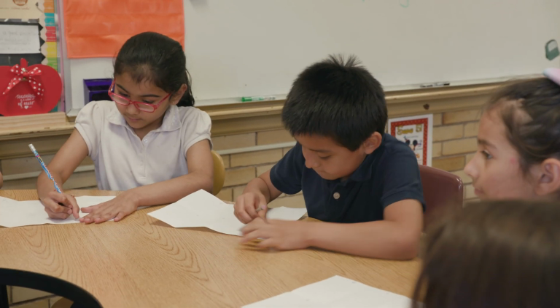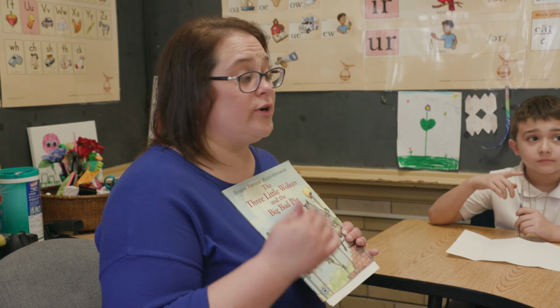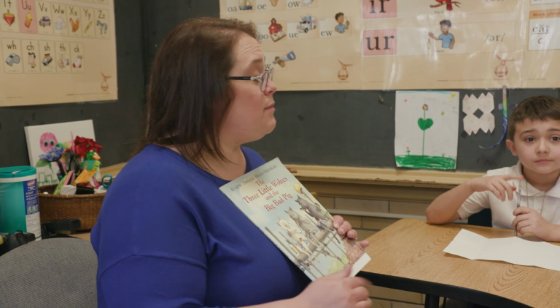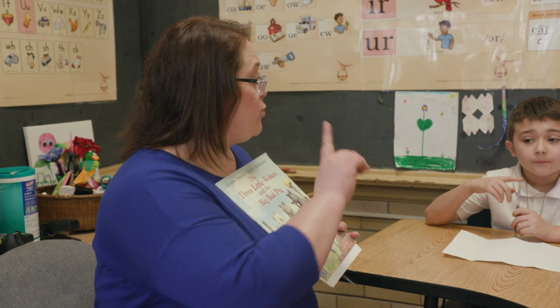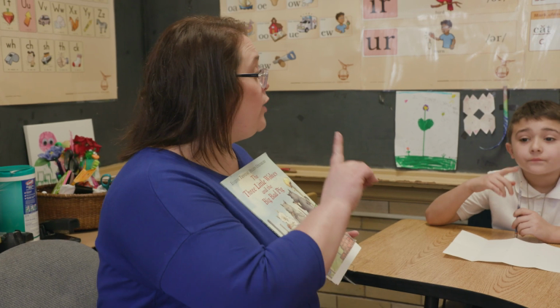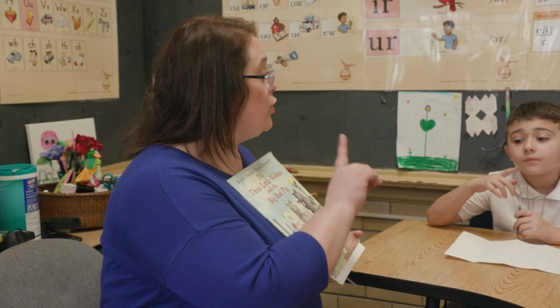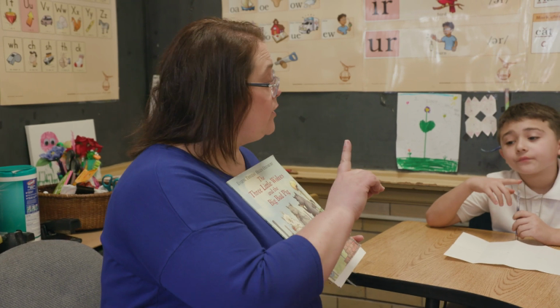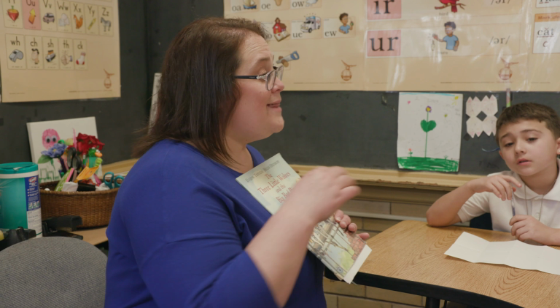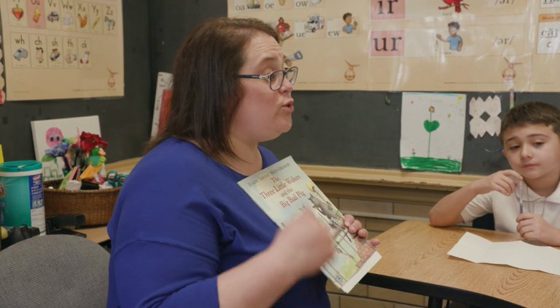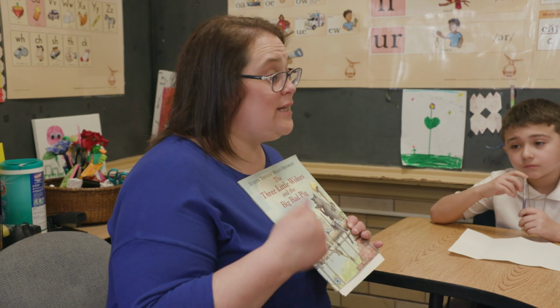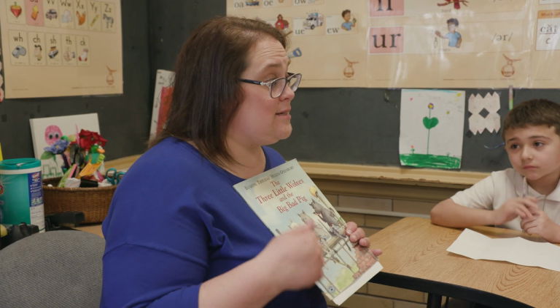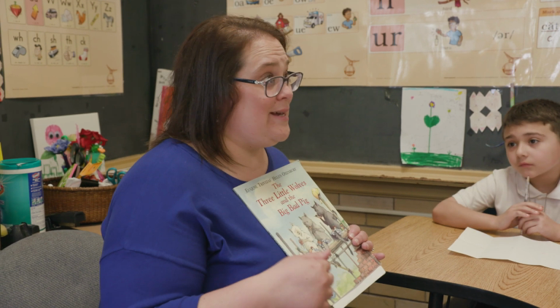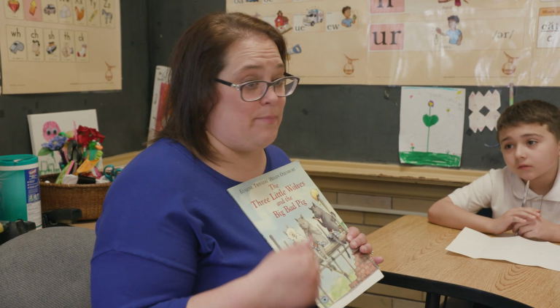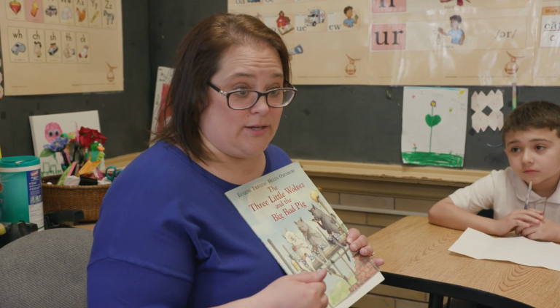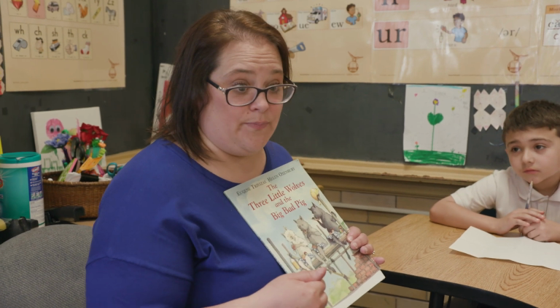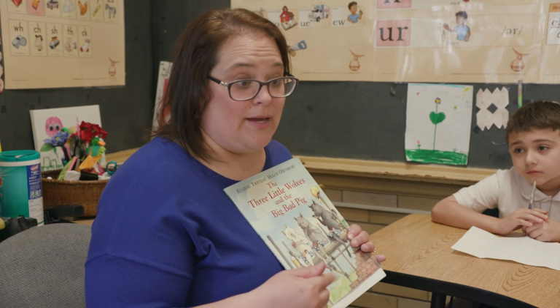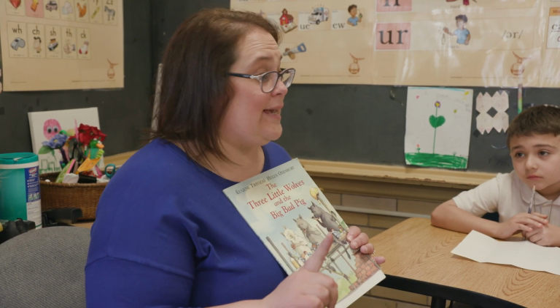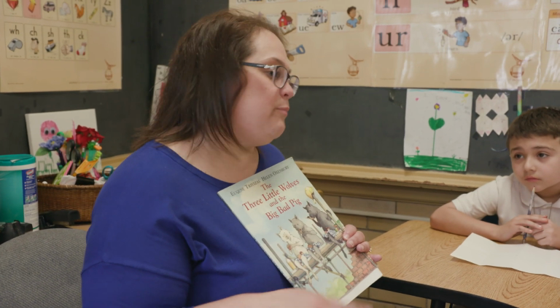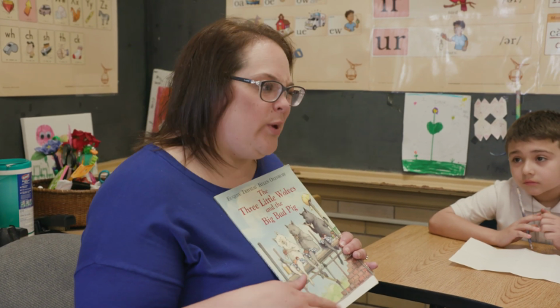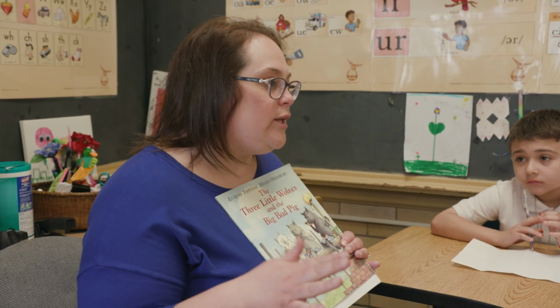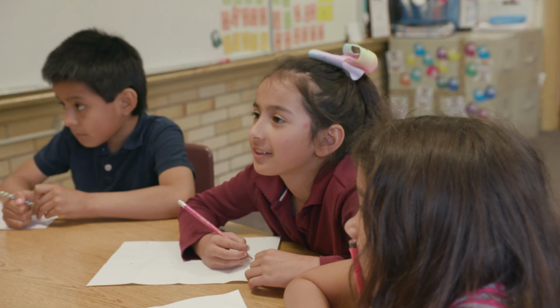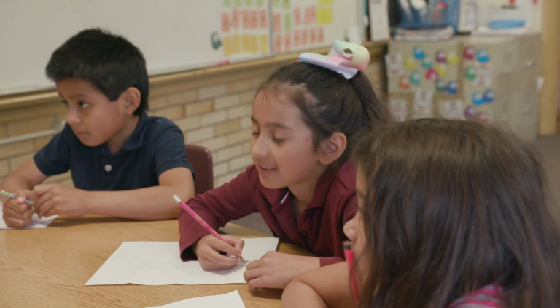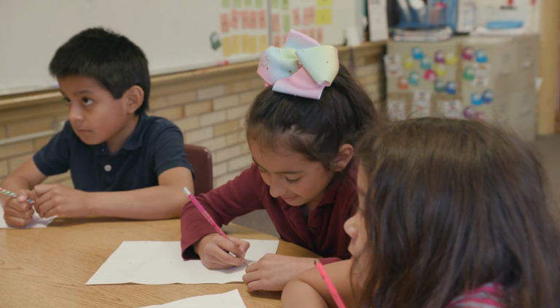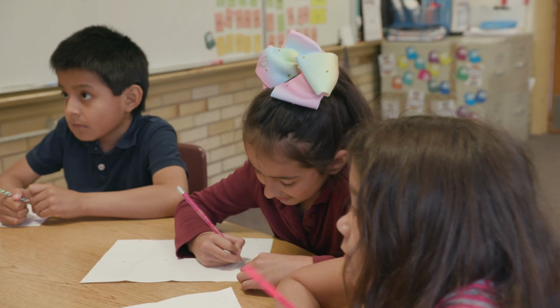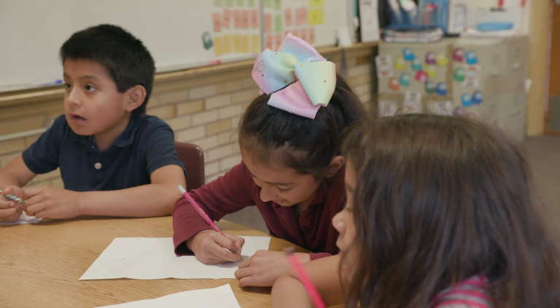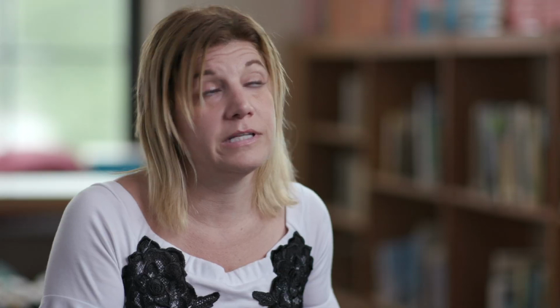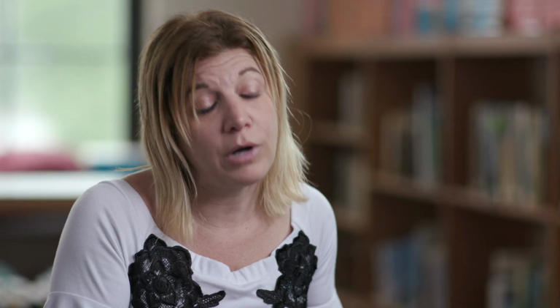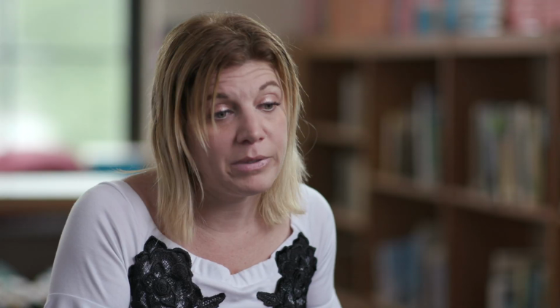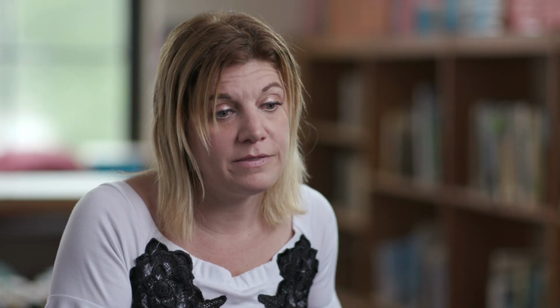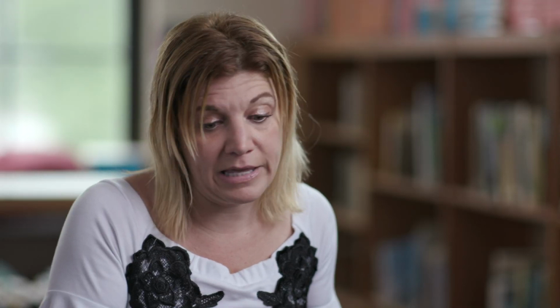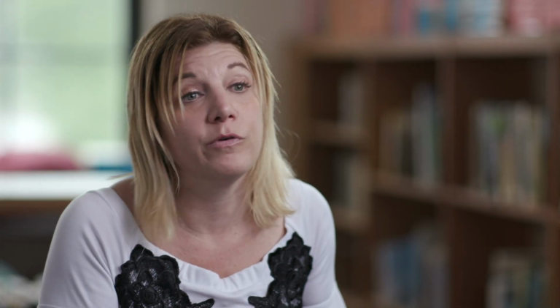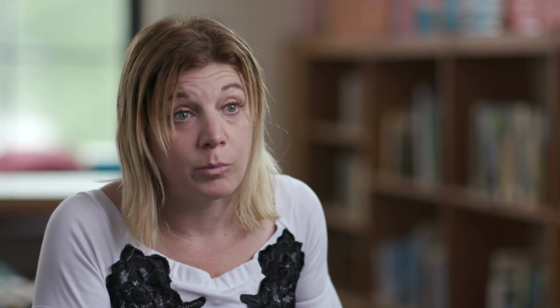And you're gonna come up with one word that you think is gonna be on that page. It is individualized. The students feel a sense of pride because they keep moving forward.